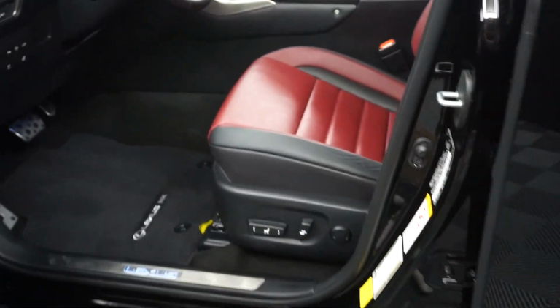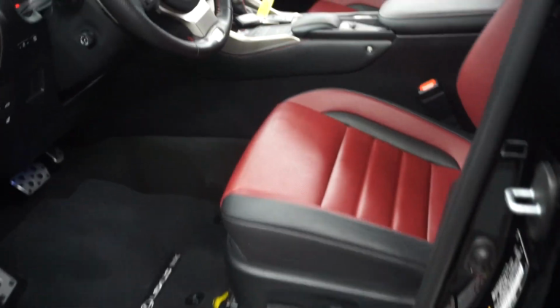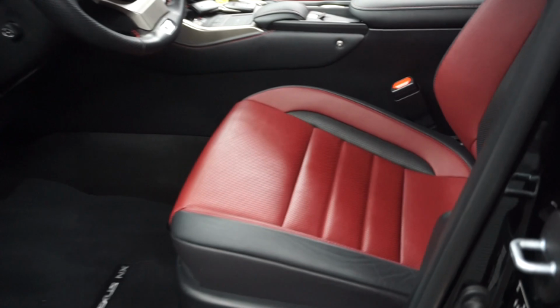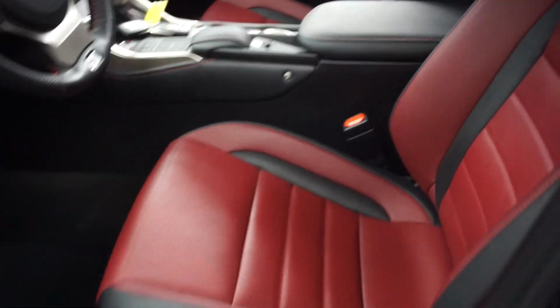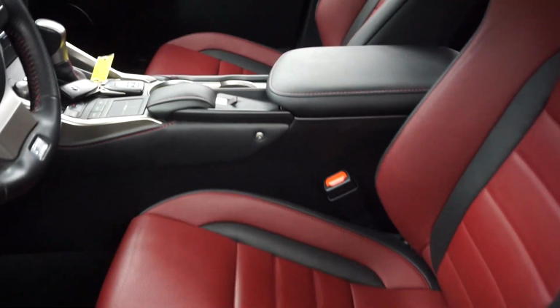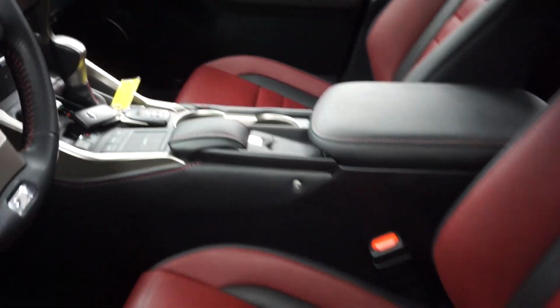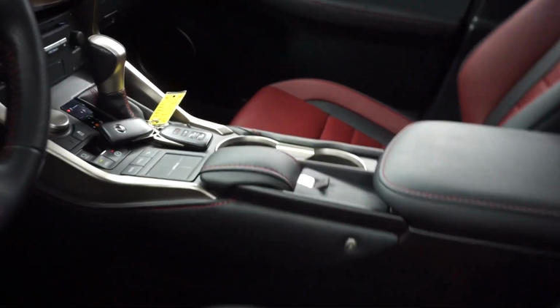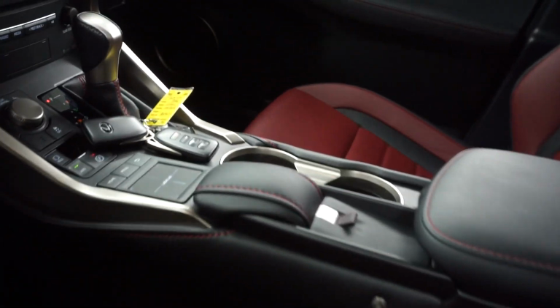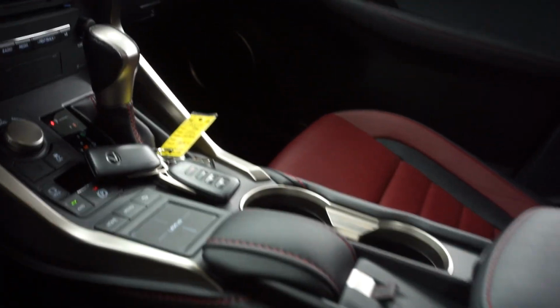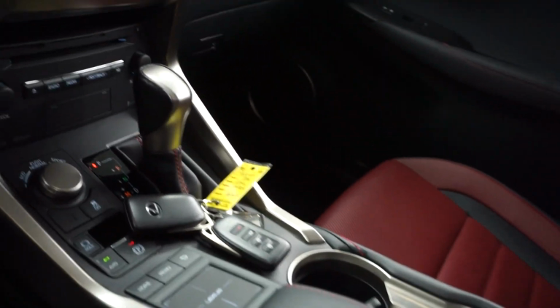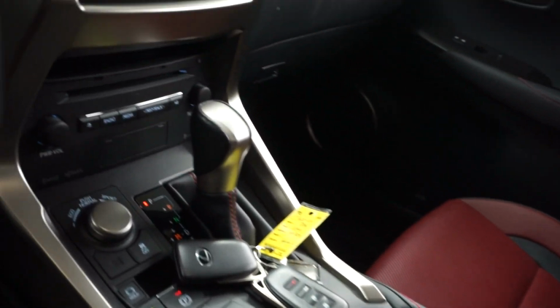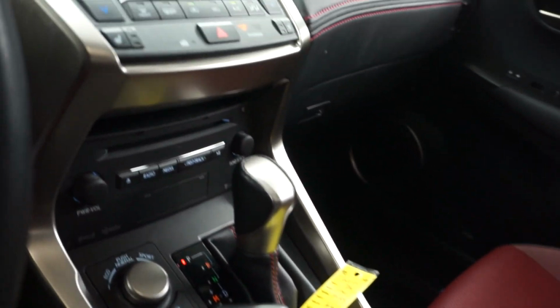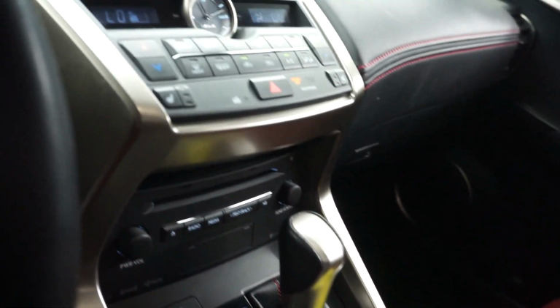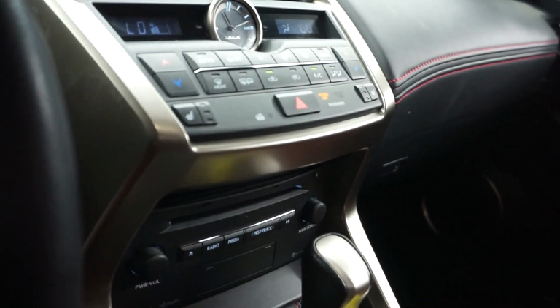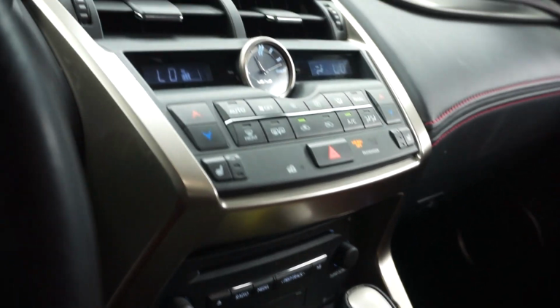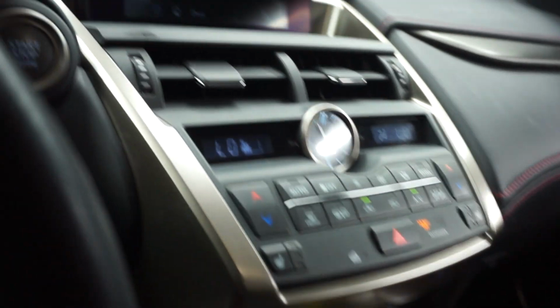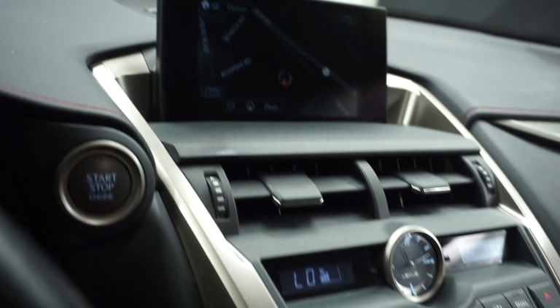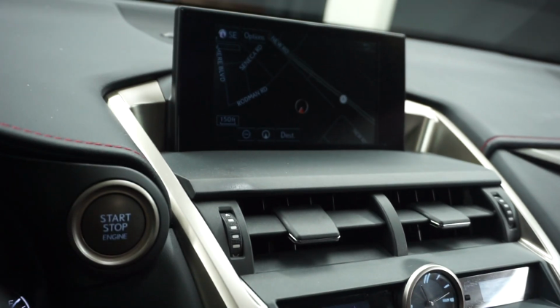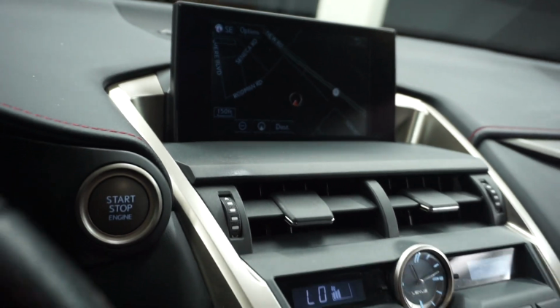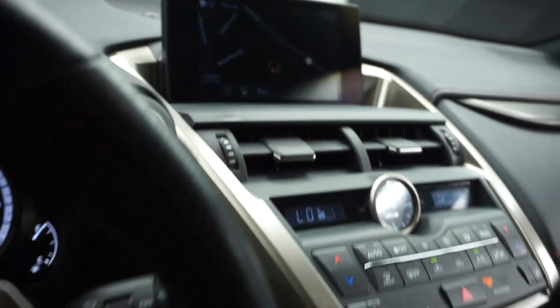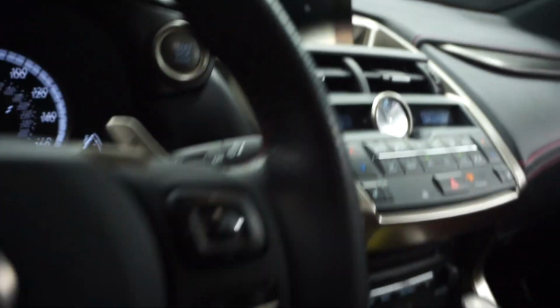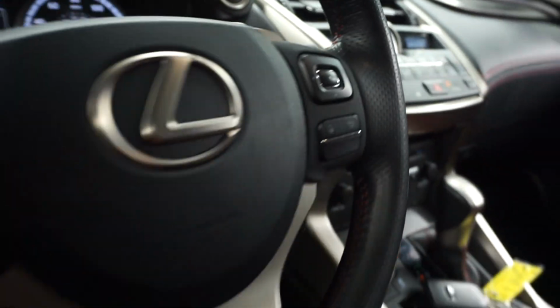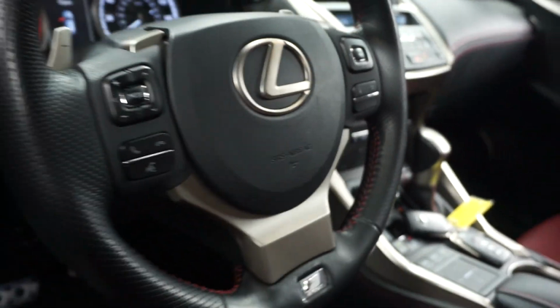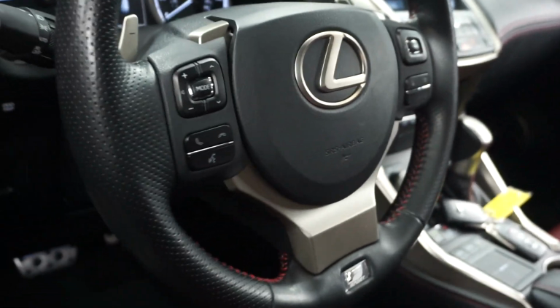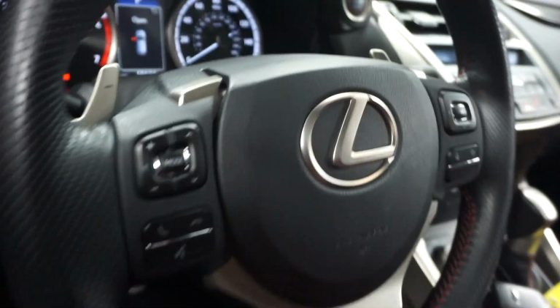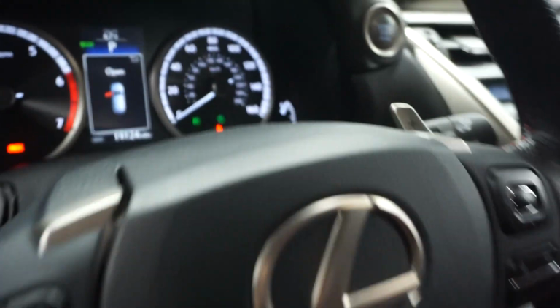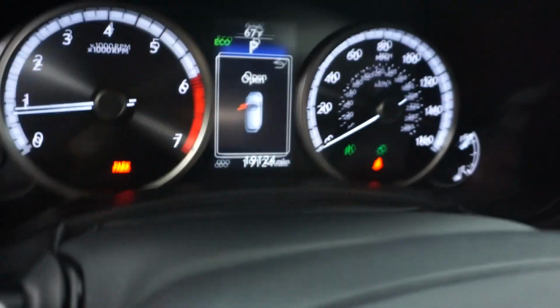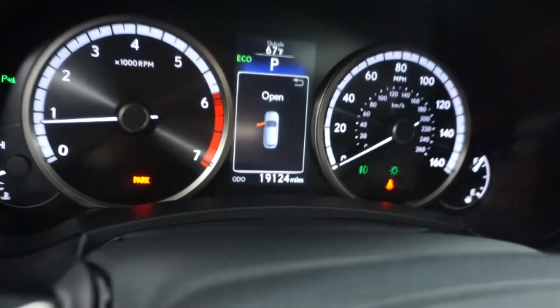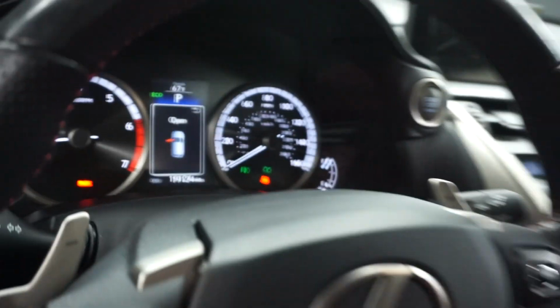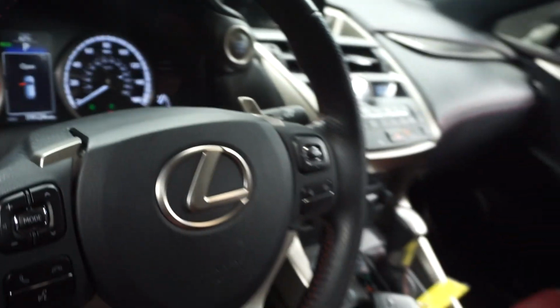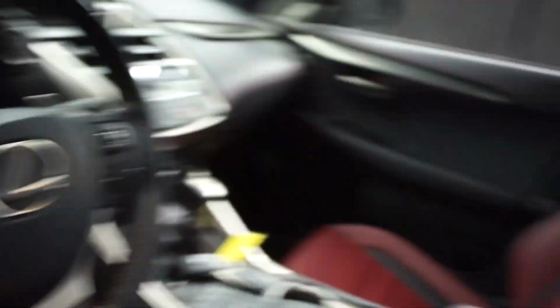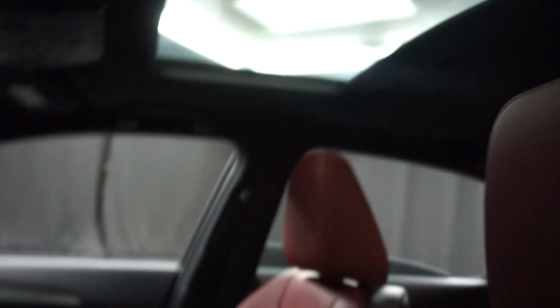It's got black and red leather interior, power bucket seats, heated seats, CD, satellite radio, navigation, rear view camera, leather steering. 19,000 miles.